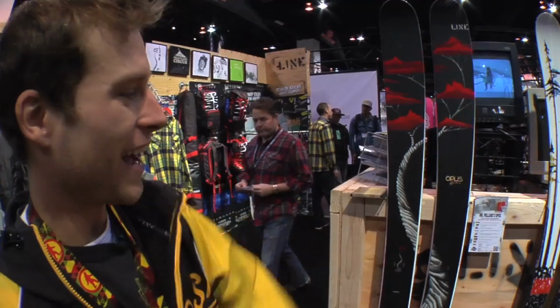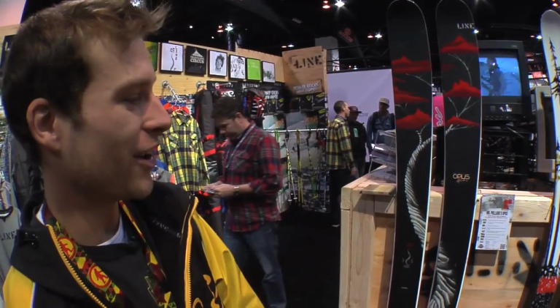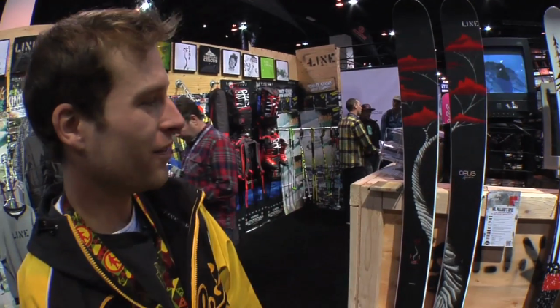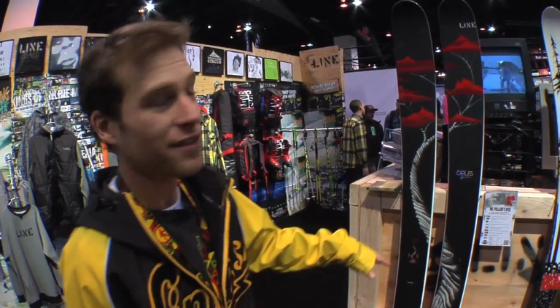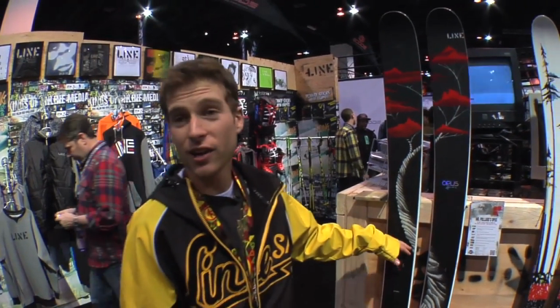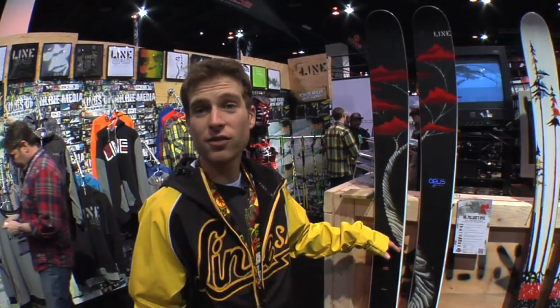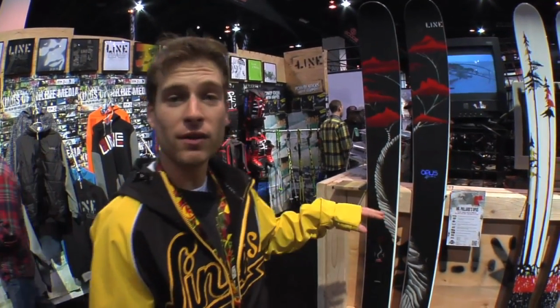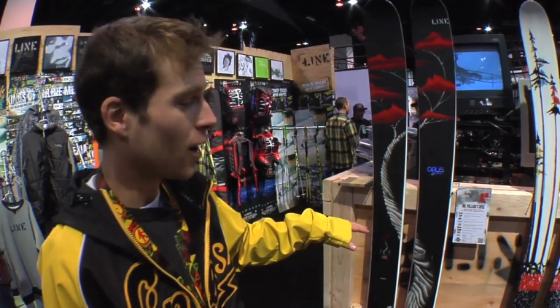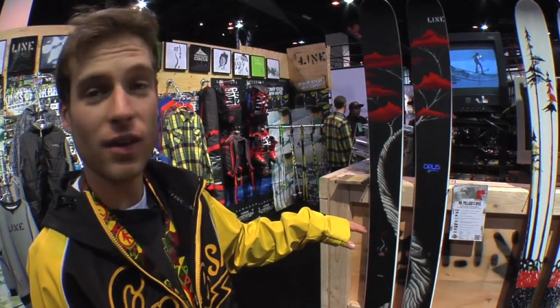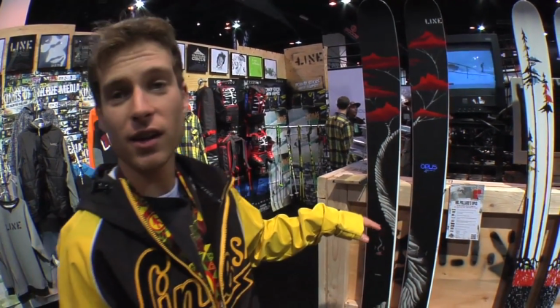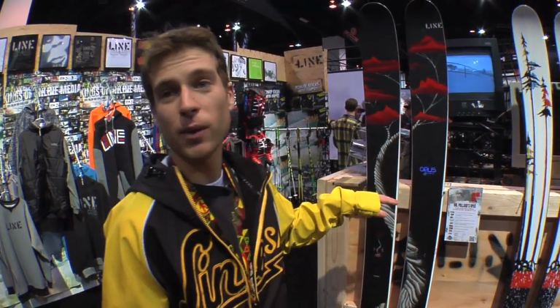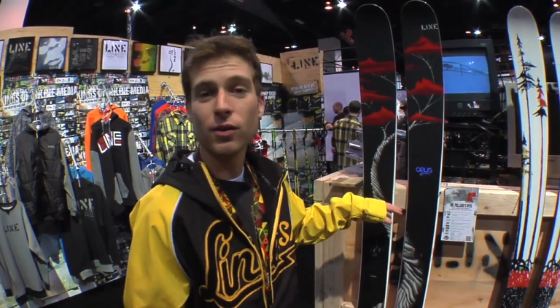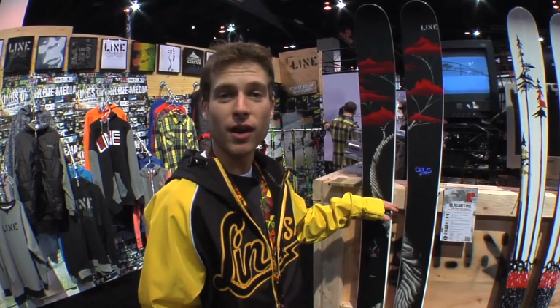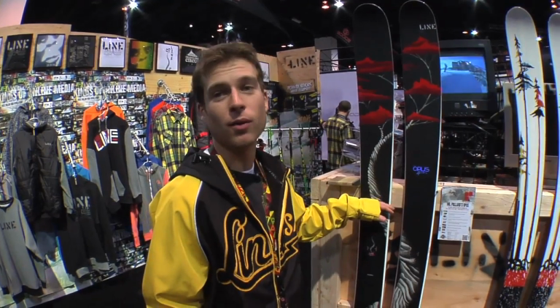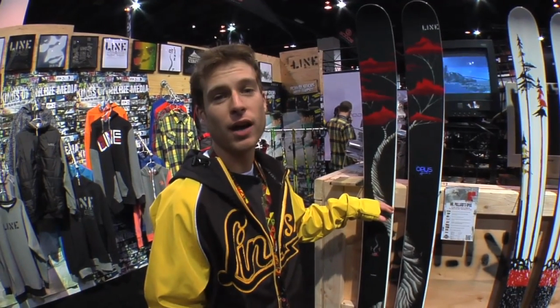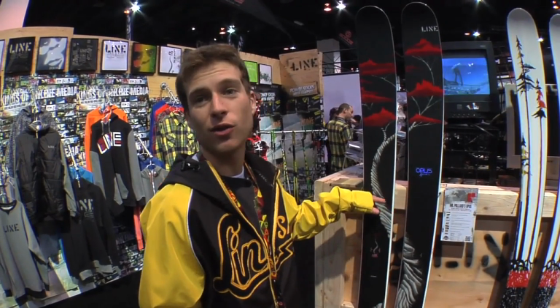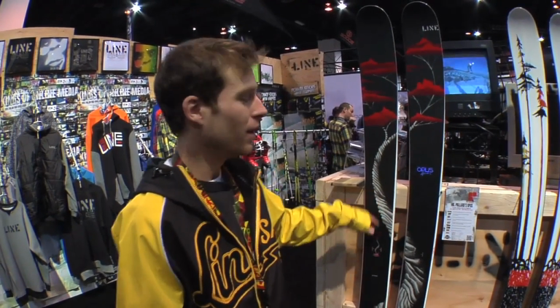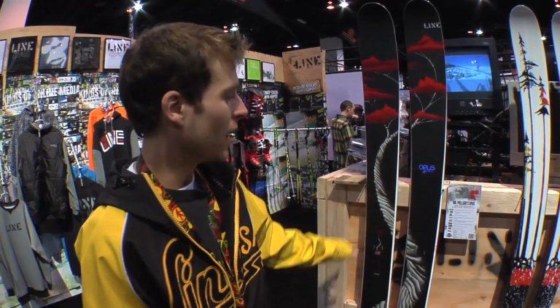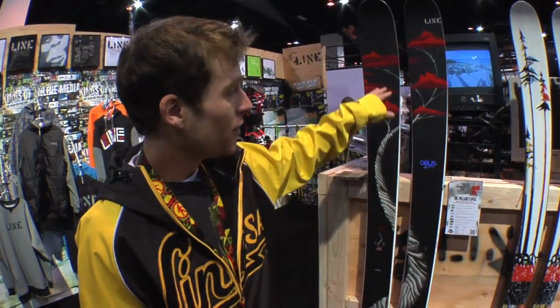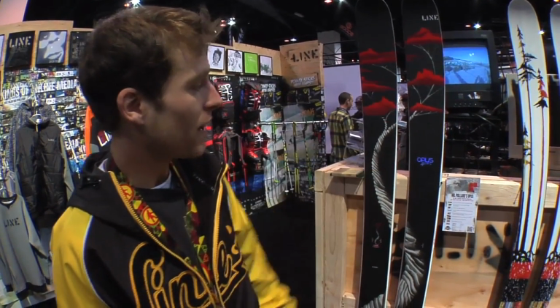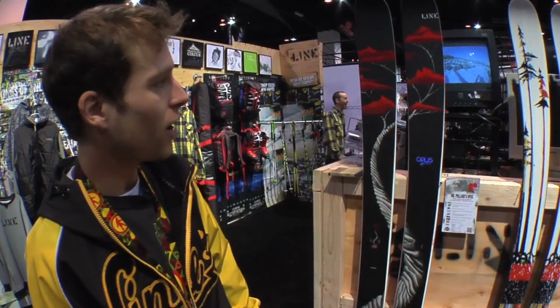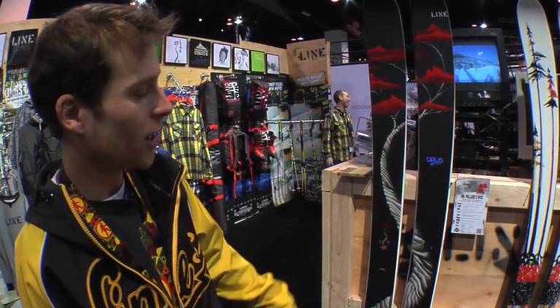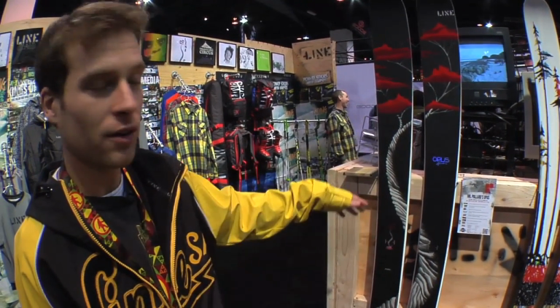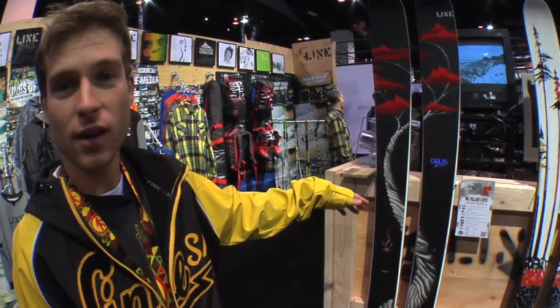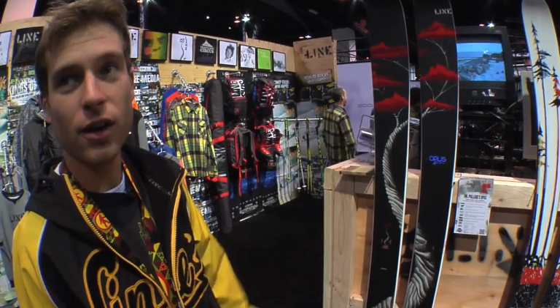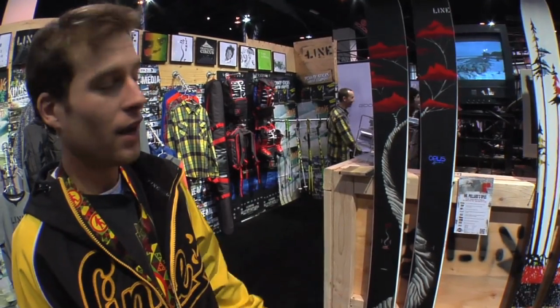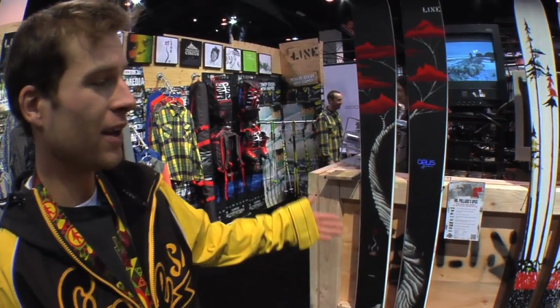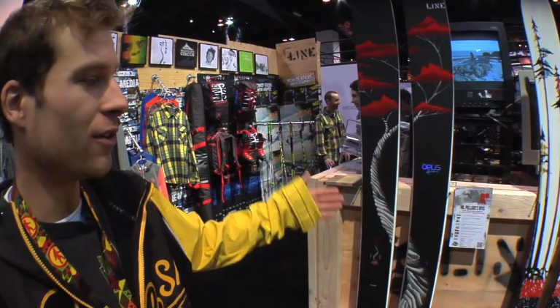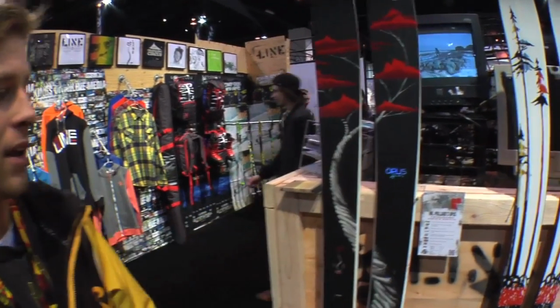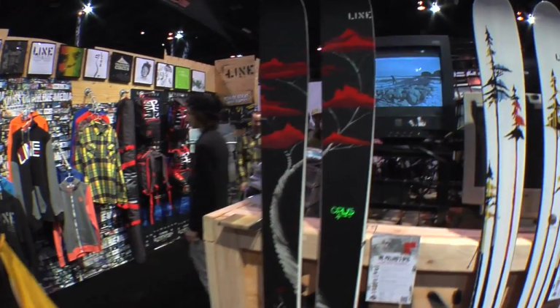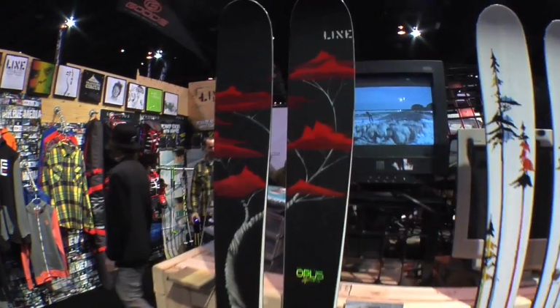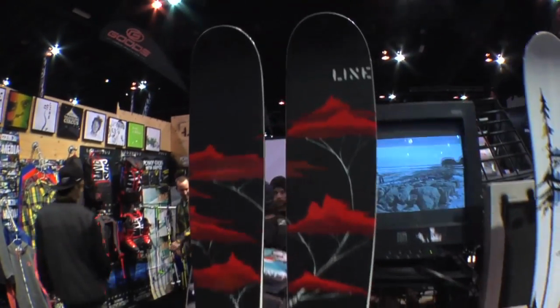Now we've got the Opus. This hasn't changed from last year, but we did up it in size to get to those bigger guys, so it now comes in a 192. The new graphic is awesome — Eric Pollard designs this for us, and it's been years in the making. It's one of the best skis we've got out.